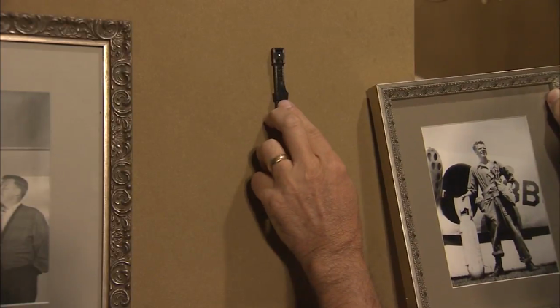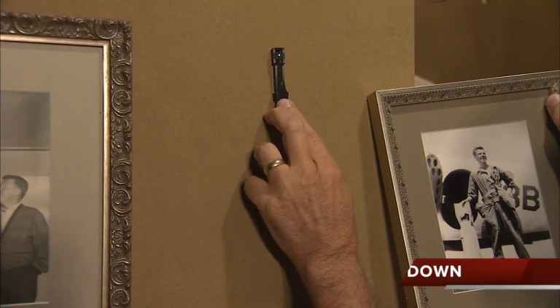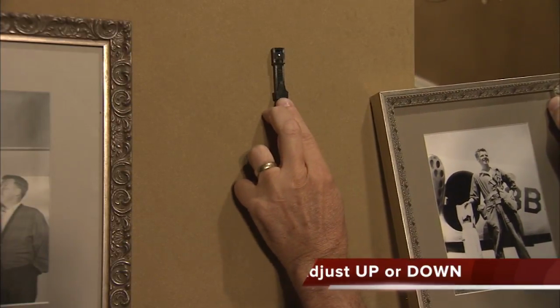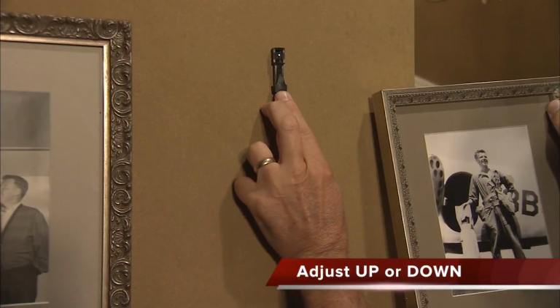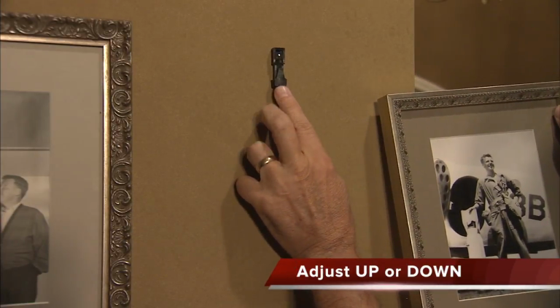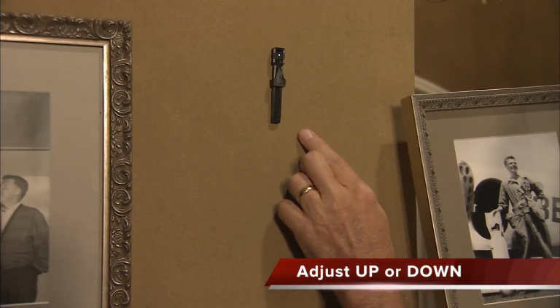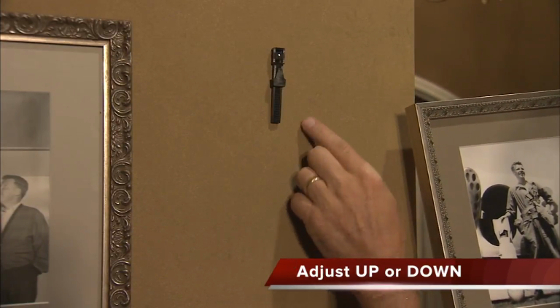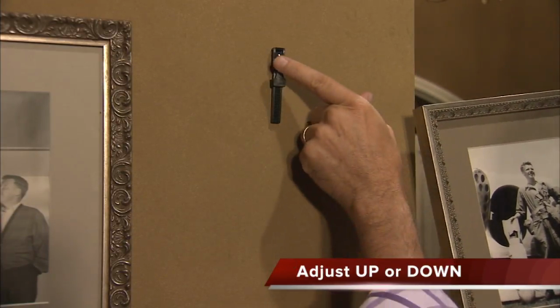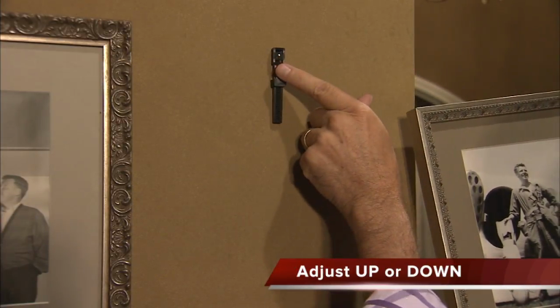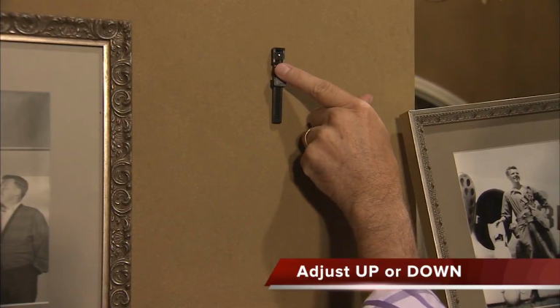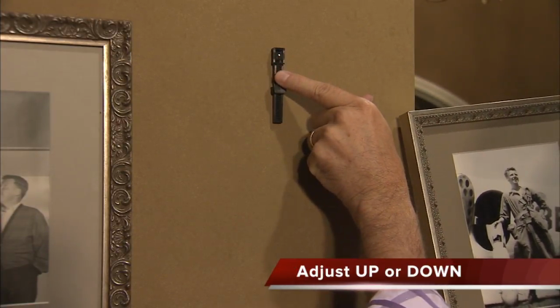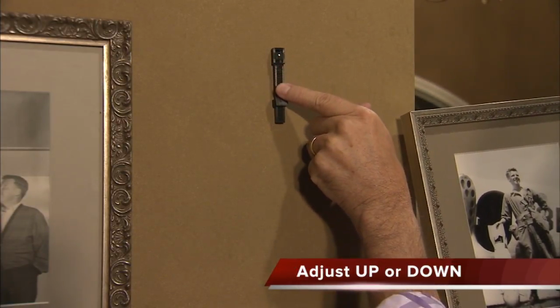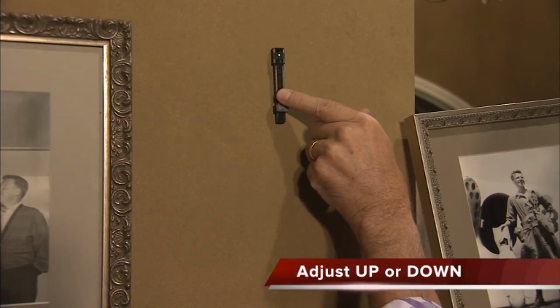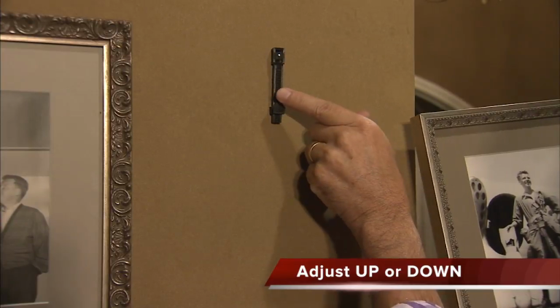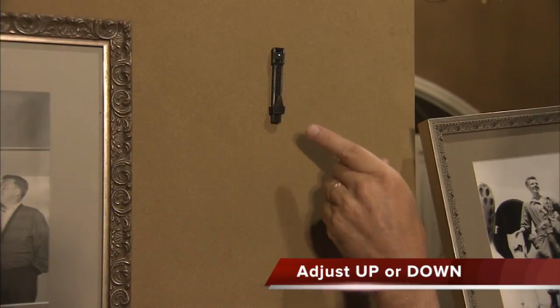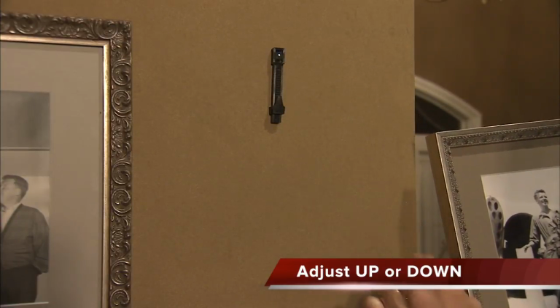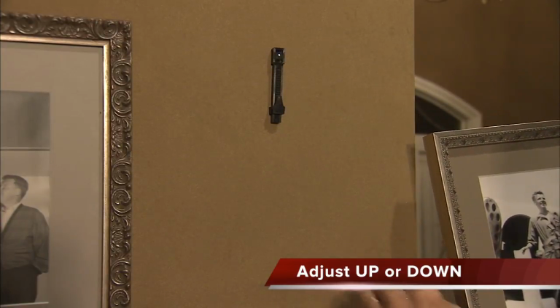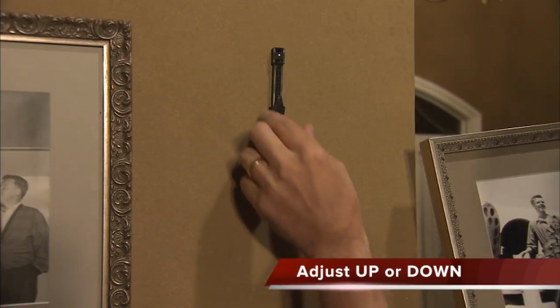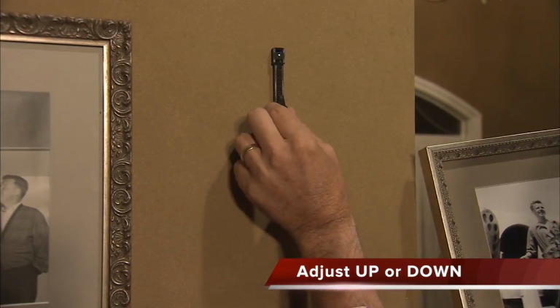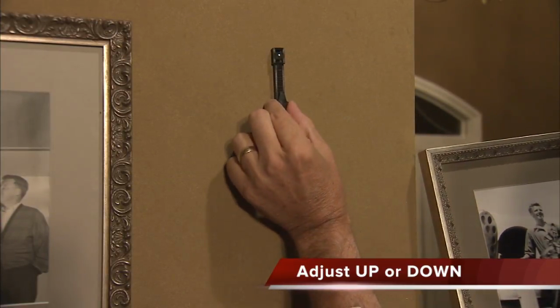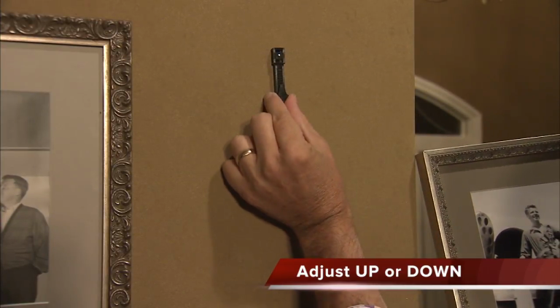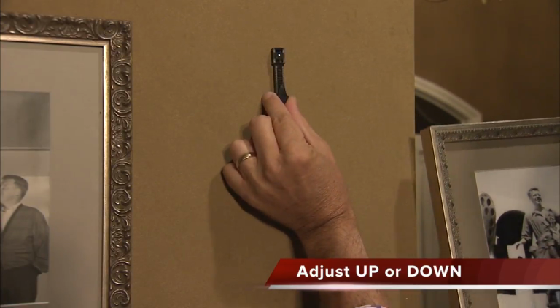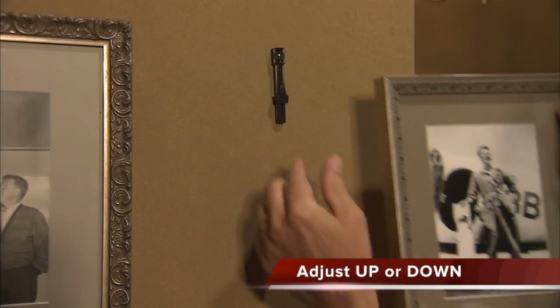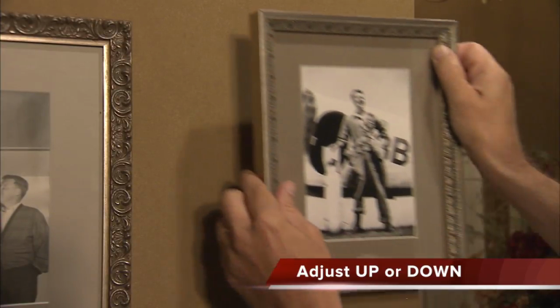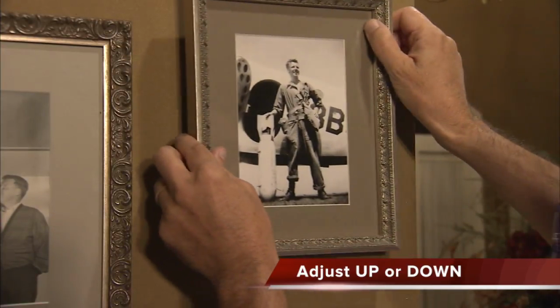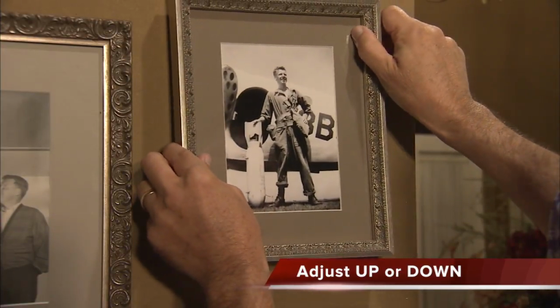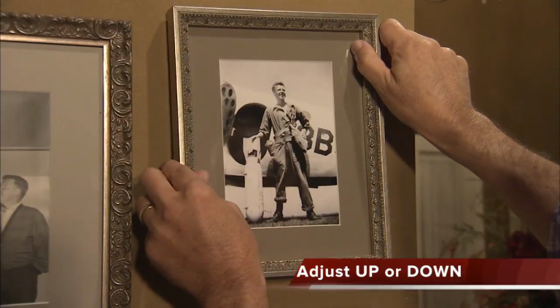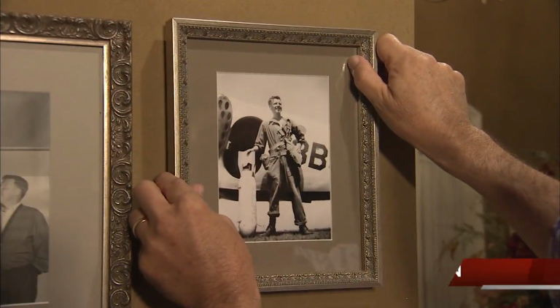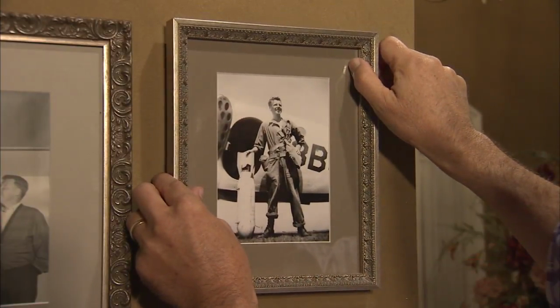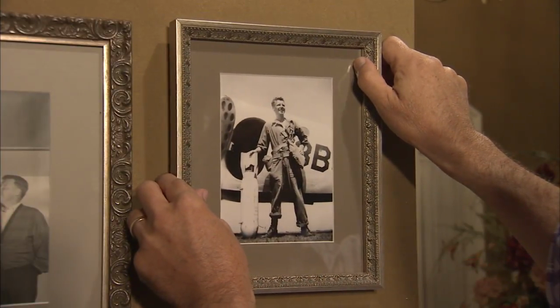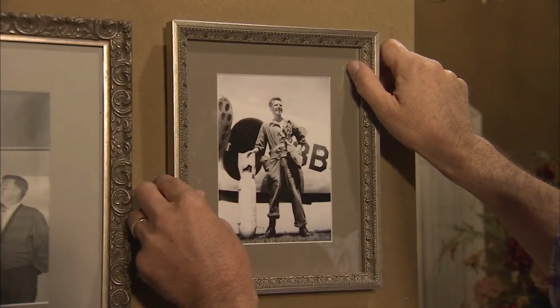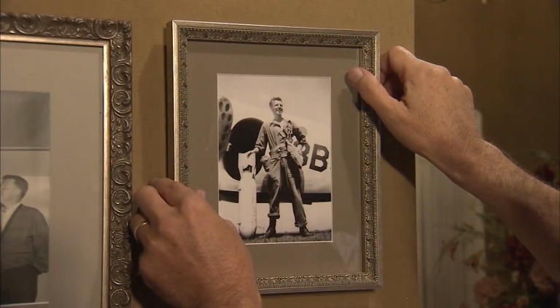Nail the strip to the wall through the hole provided and then hang your picture. To adjust, push the clip up to raise the picture frame or slide it down. You decide where you want it.